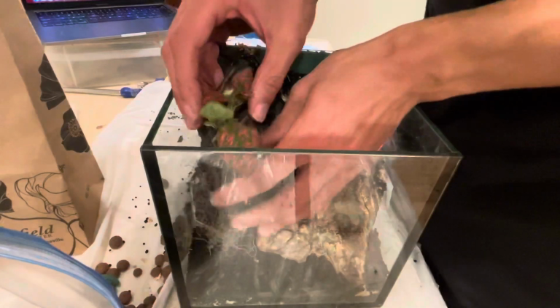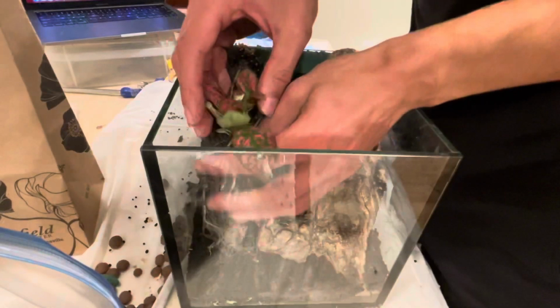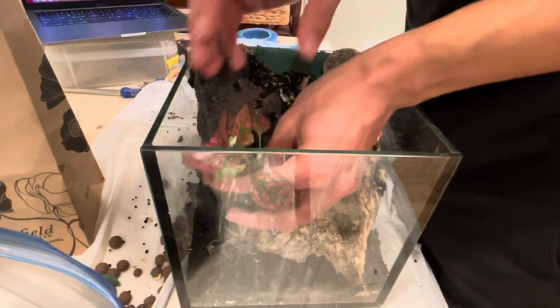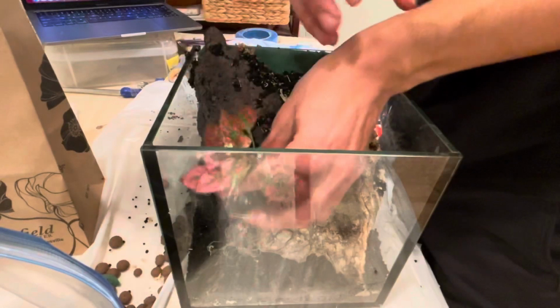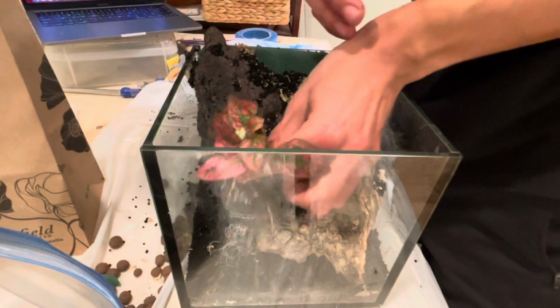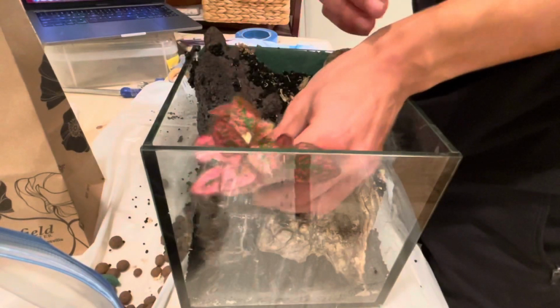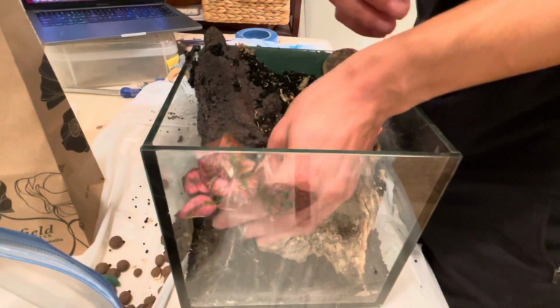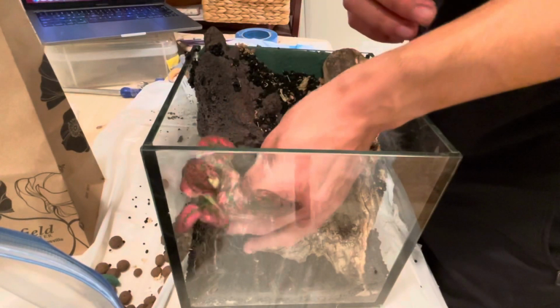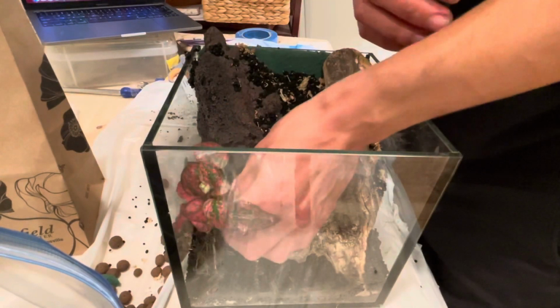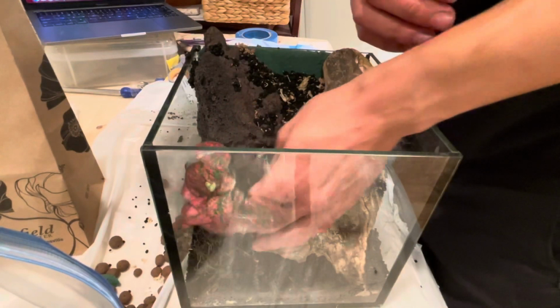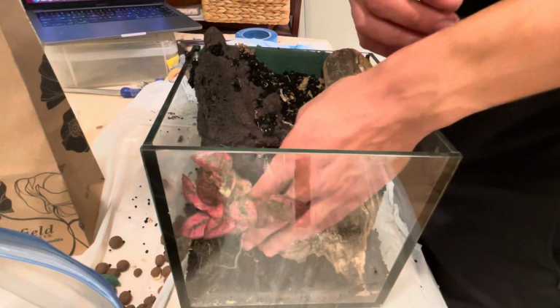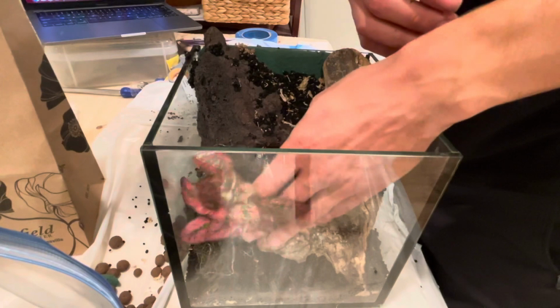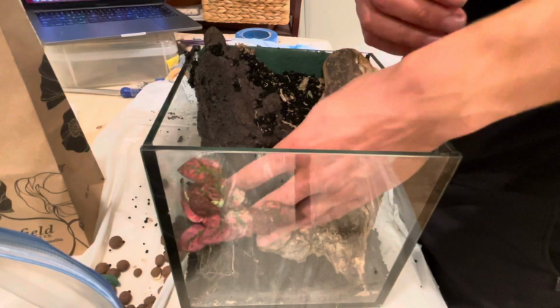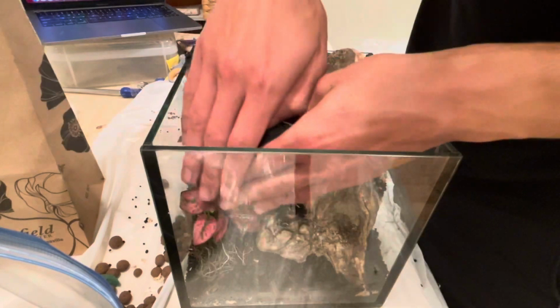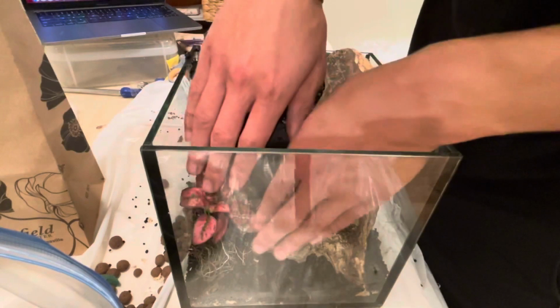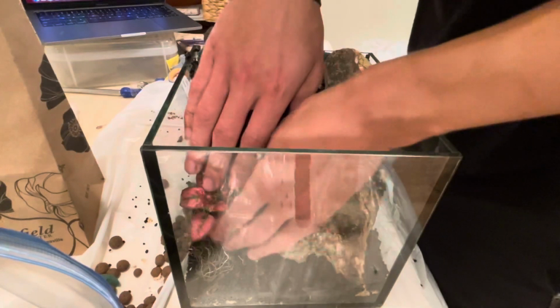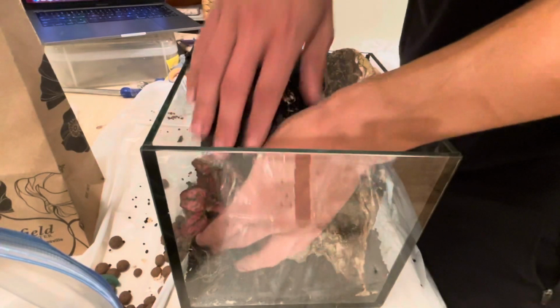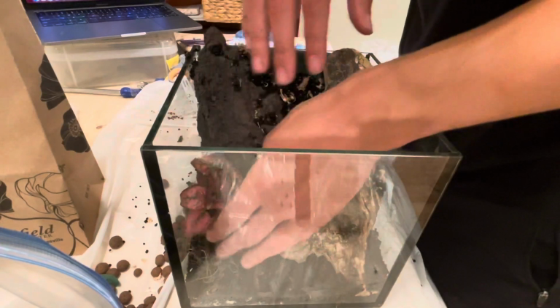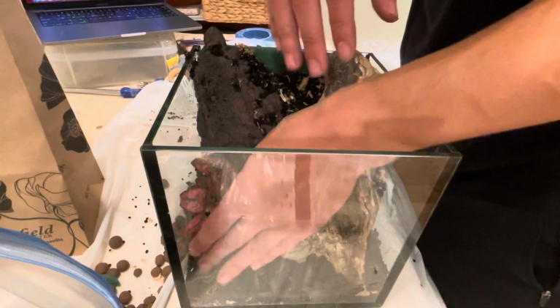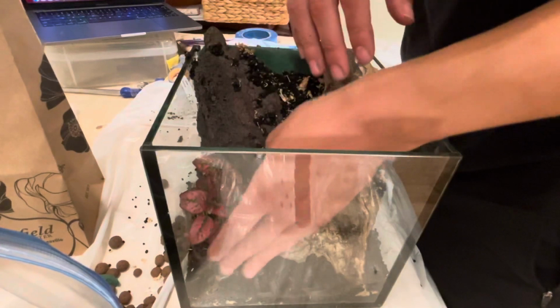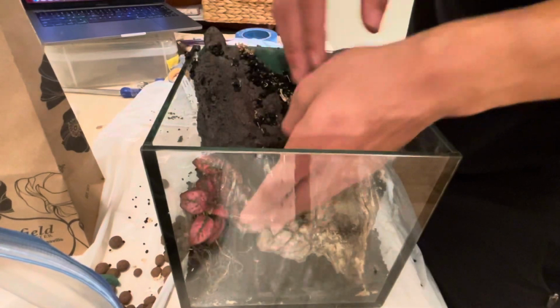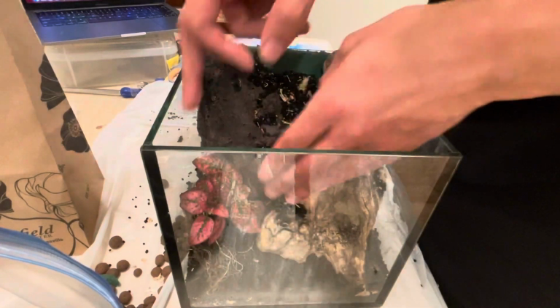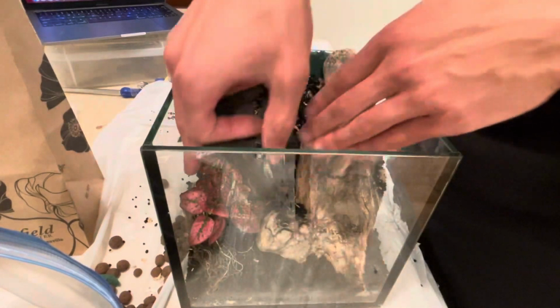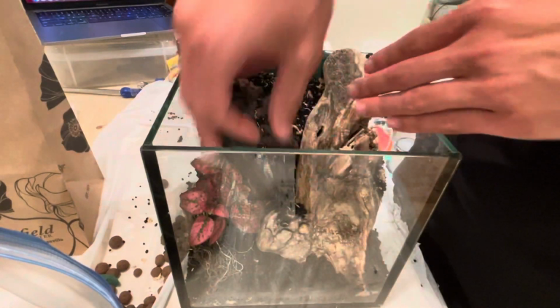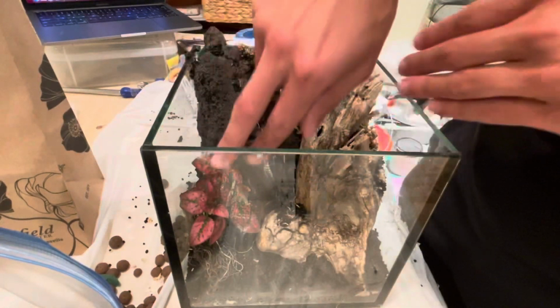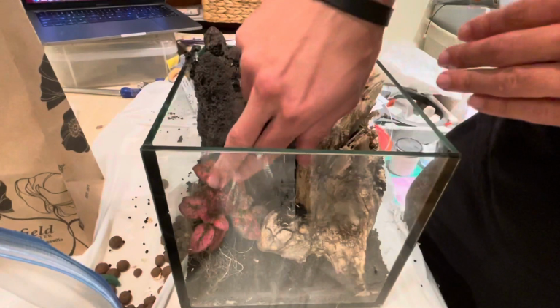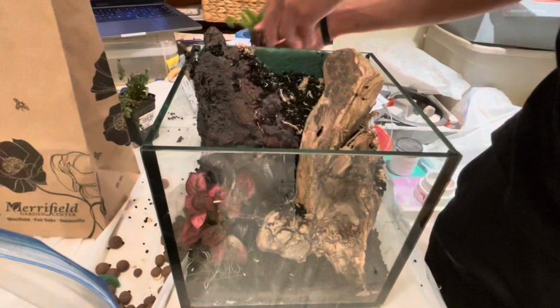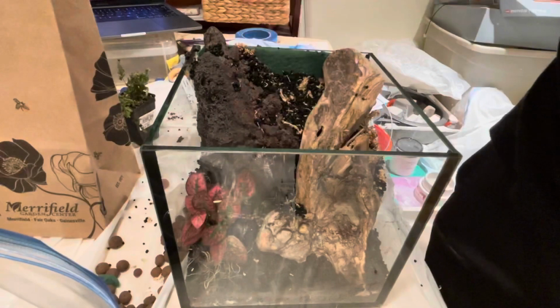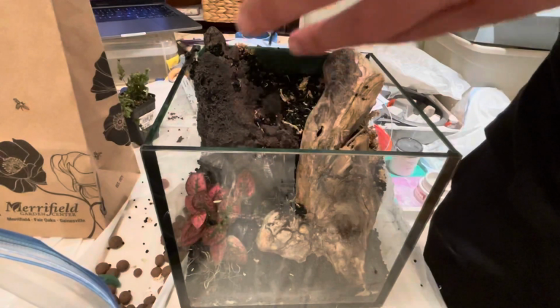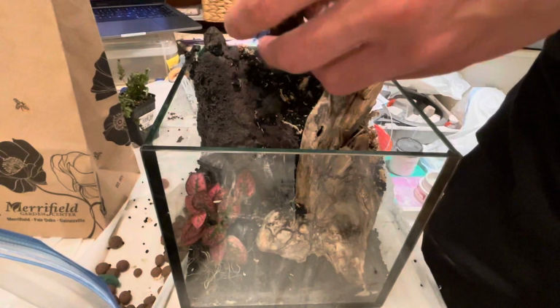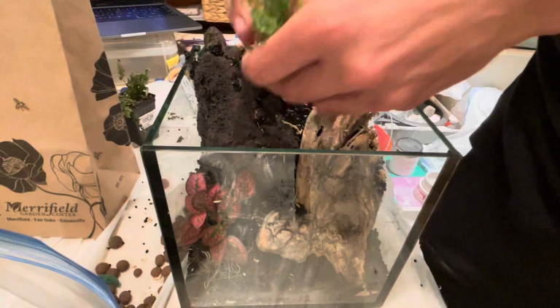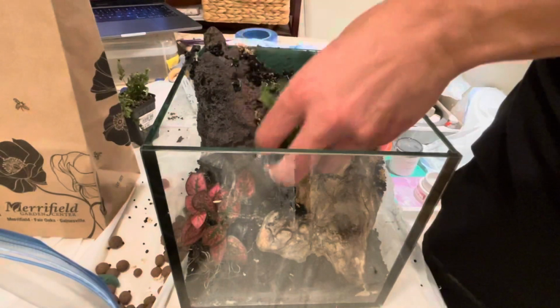Now I'm adding the plants. This guy is a red polka dot plant, adding it to the foreground. They do pretty well in high humidity, which this terrarium is going to be. Next up is a fern — they also do well in high humidity.